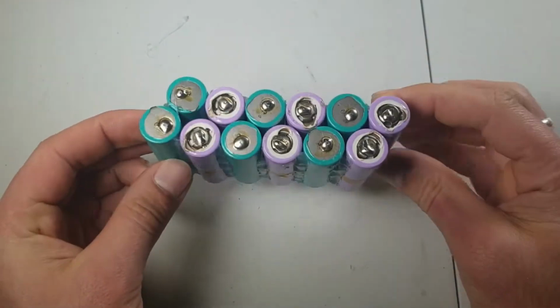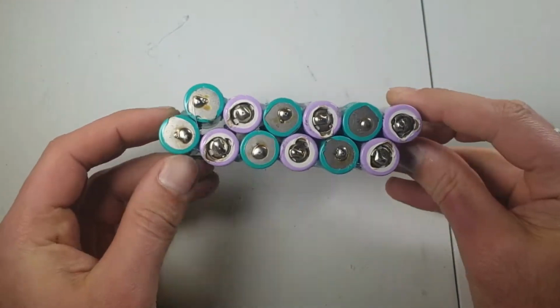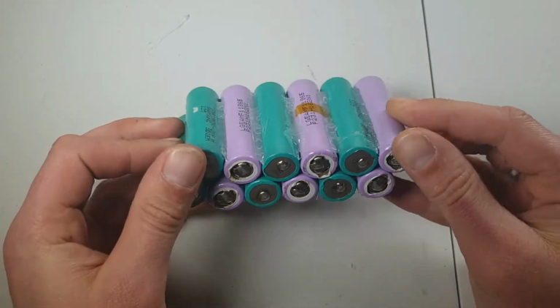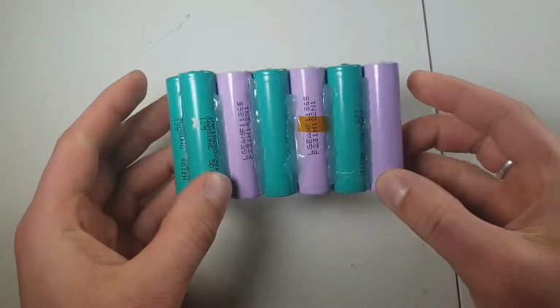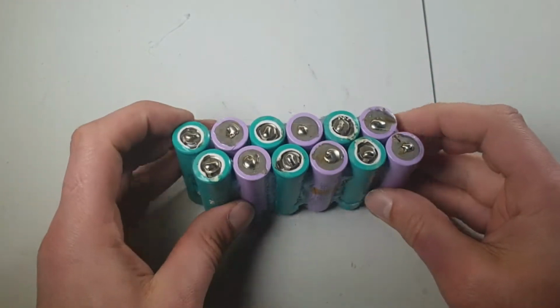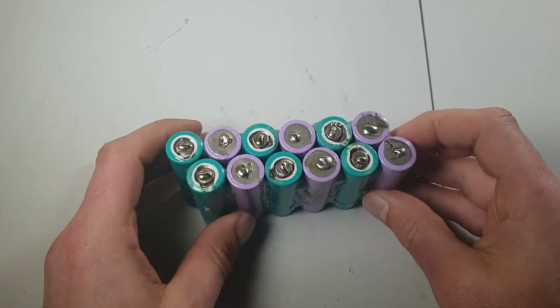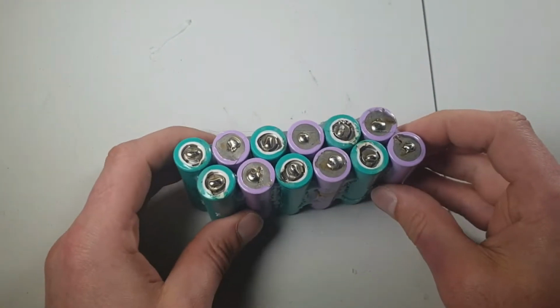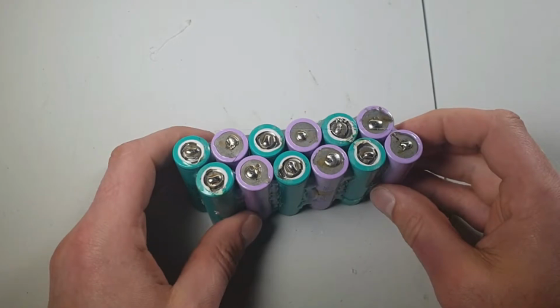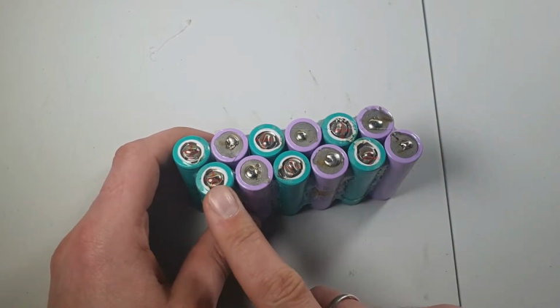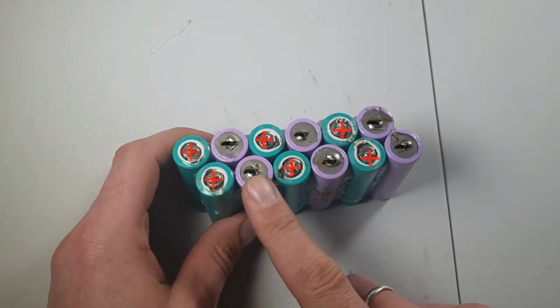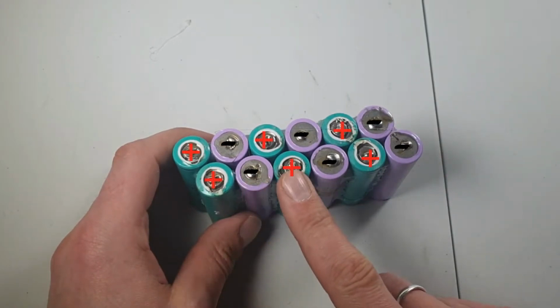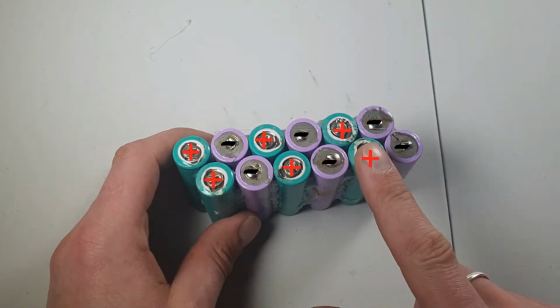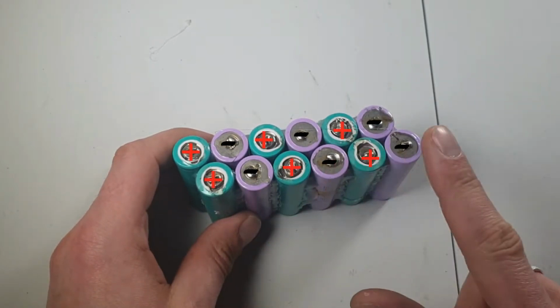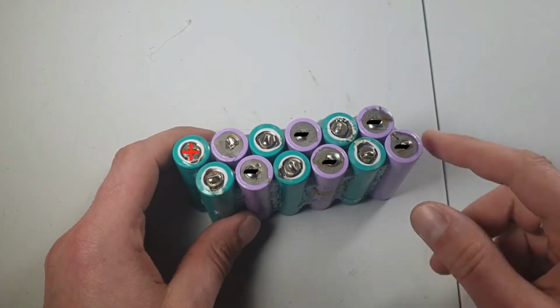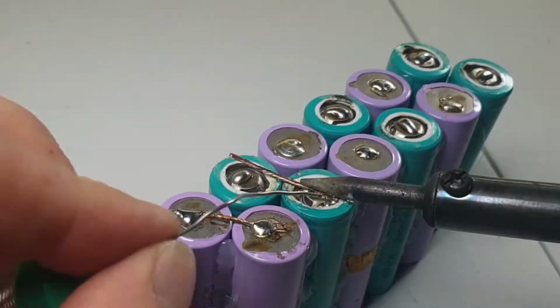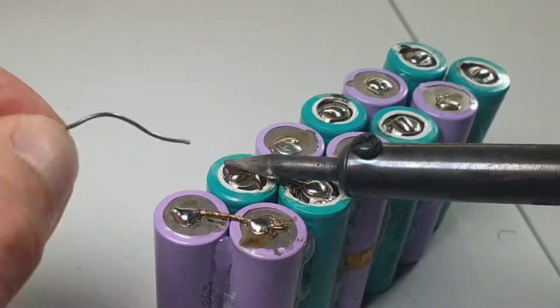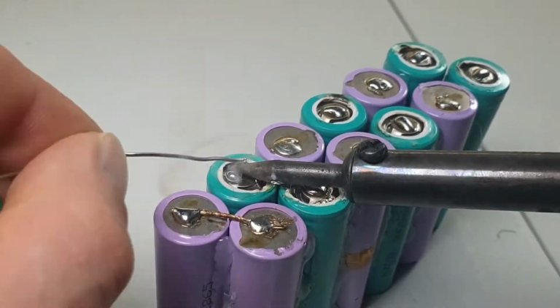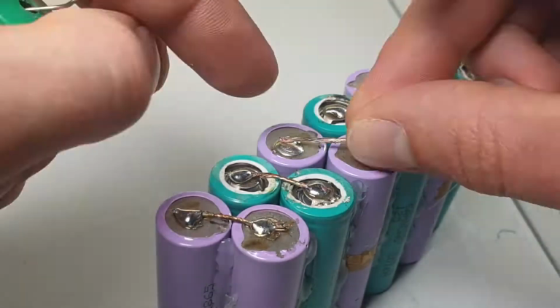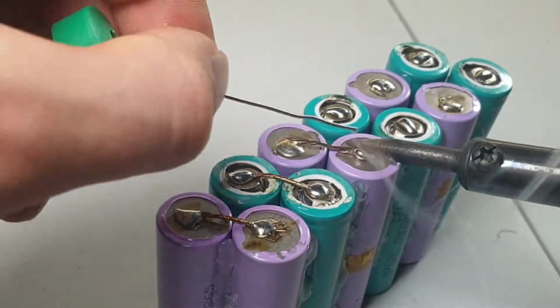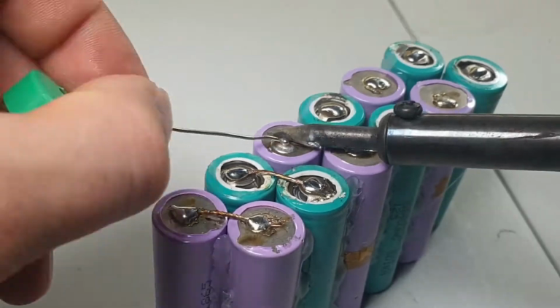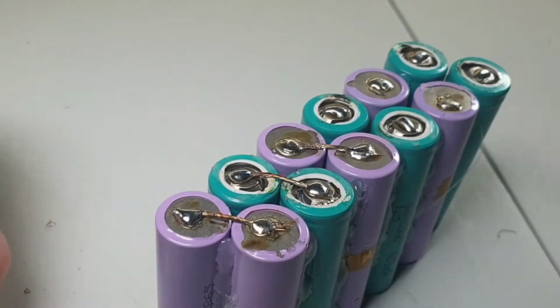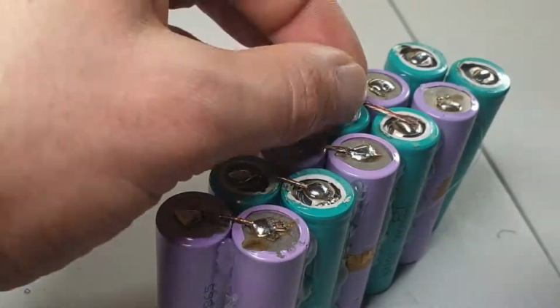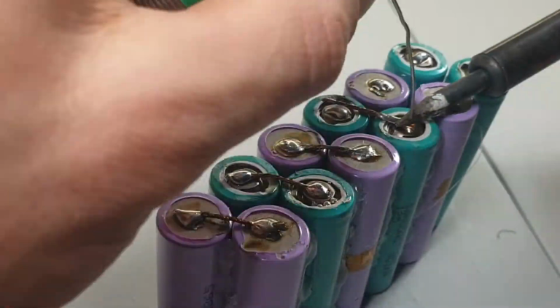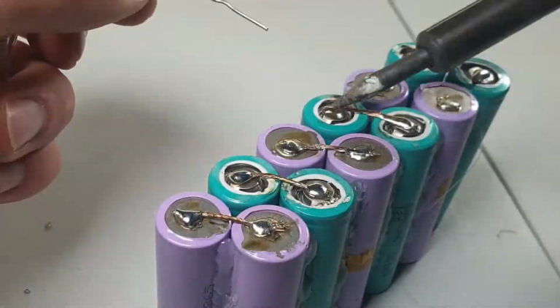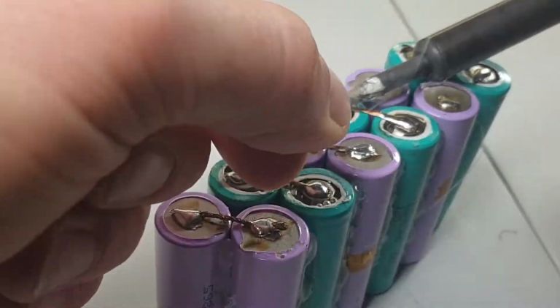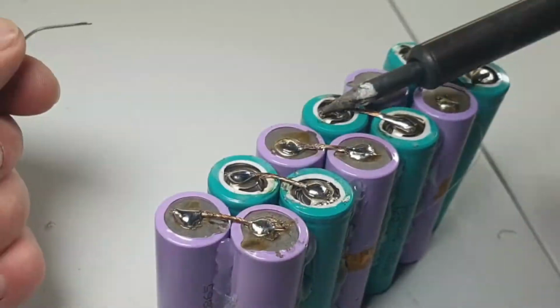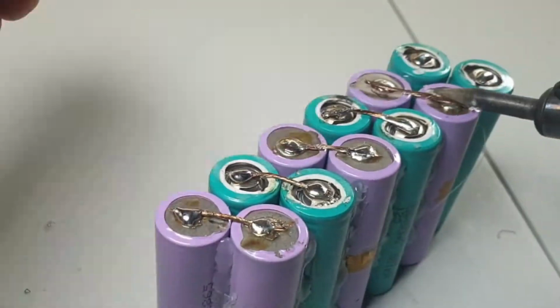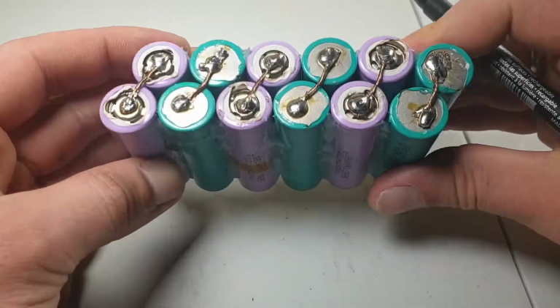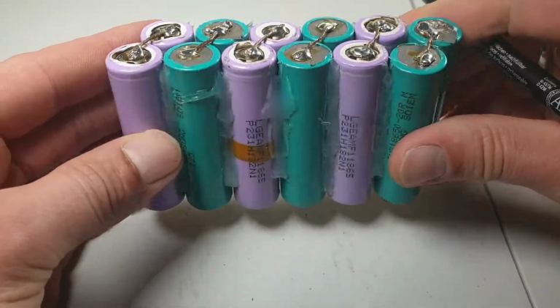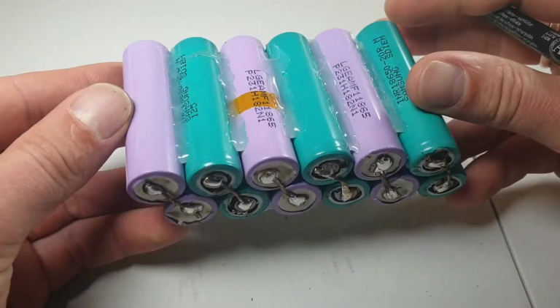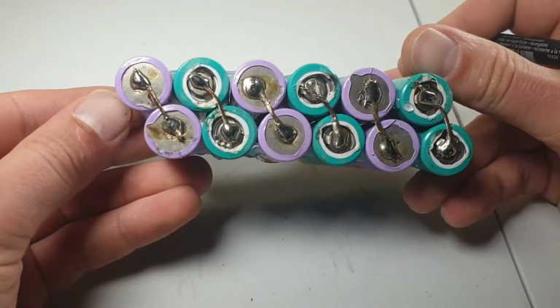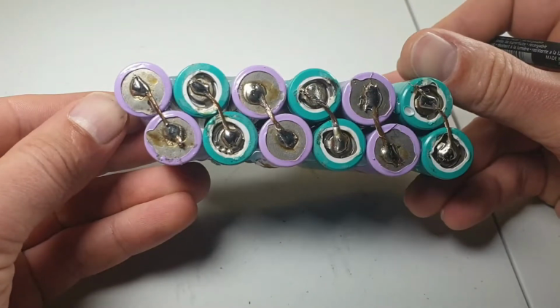The batteries are in a certain order. Time to solder them with copper wire. All successfully completed.